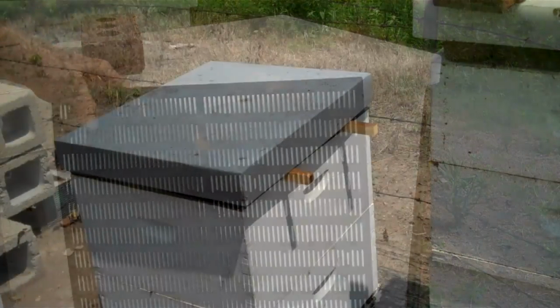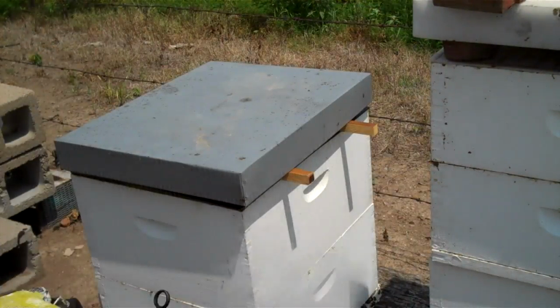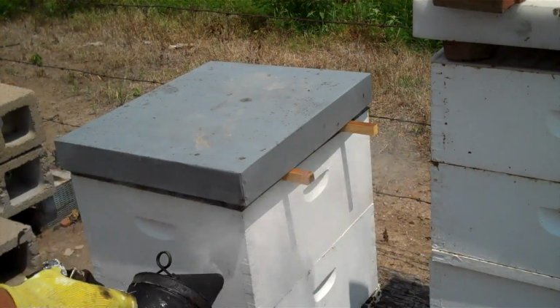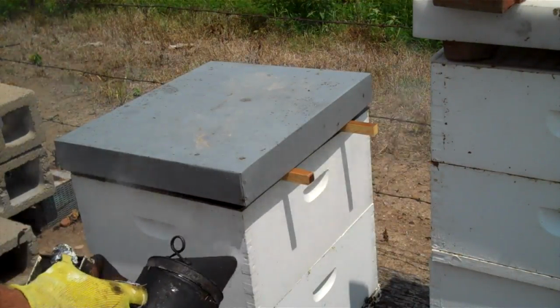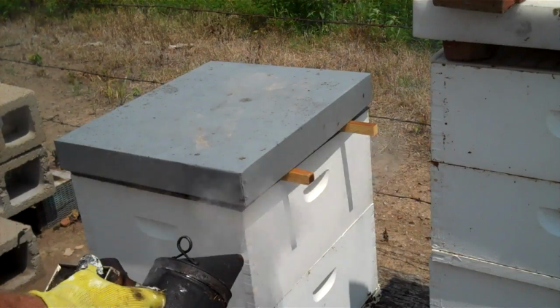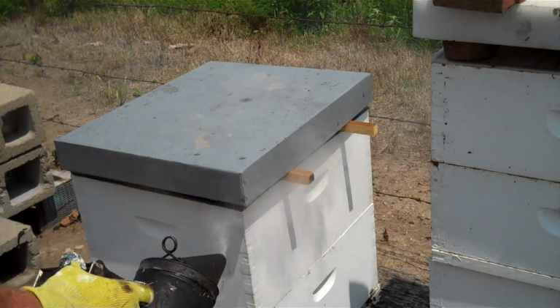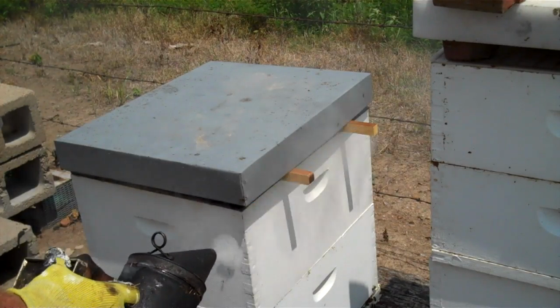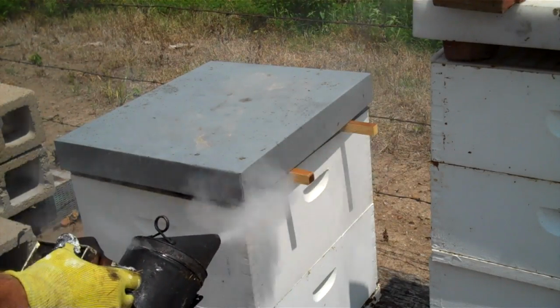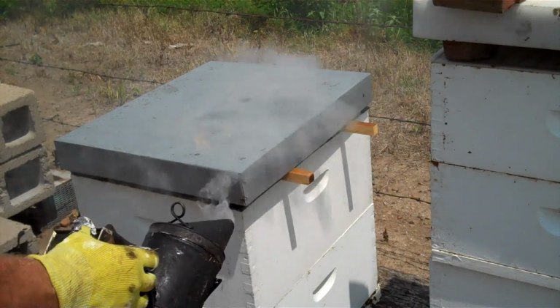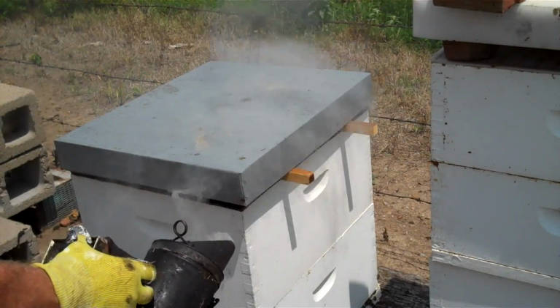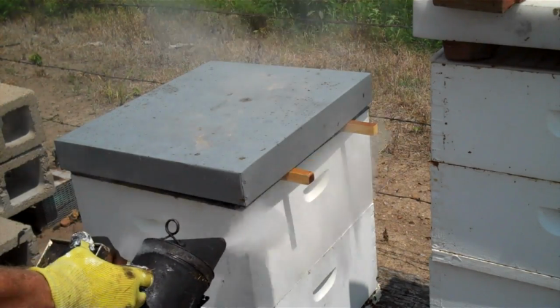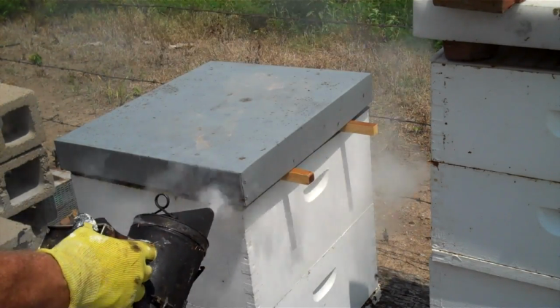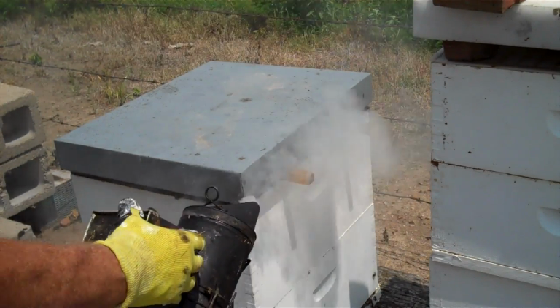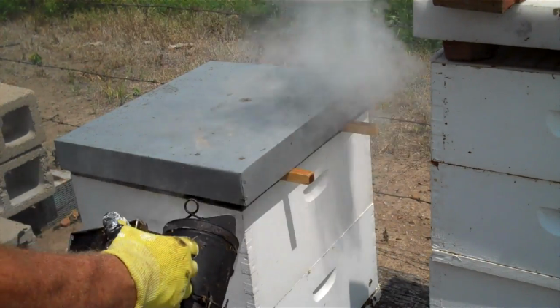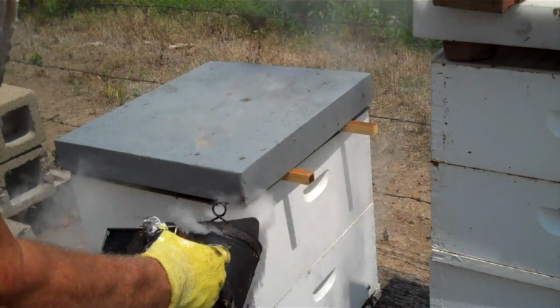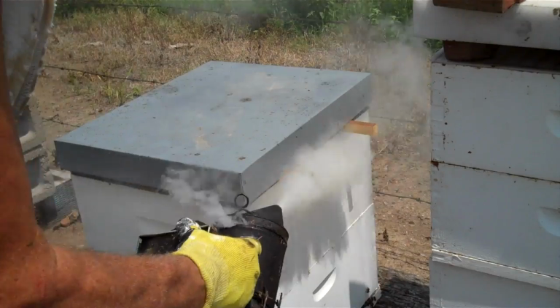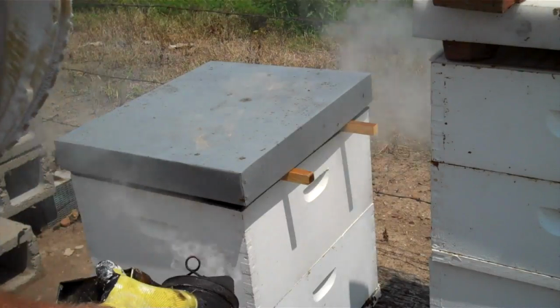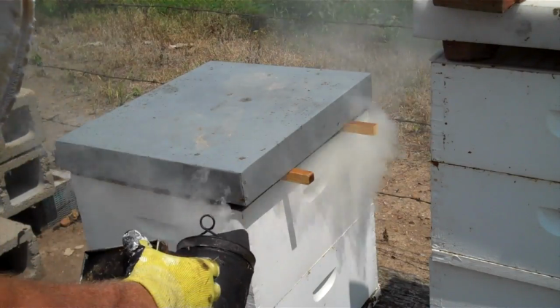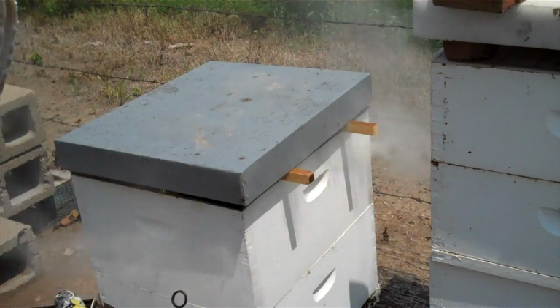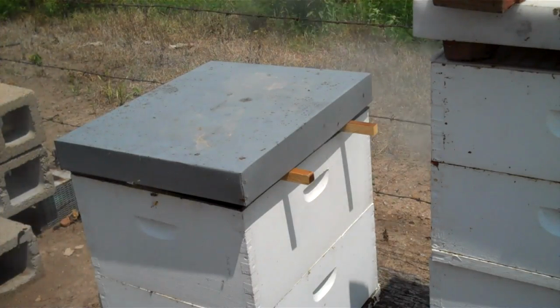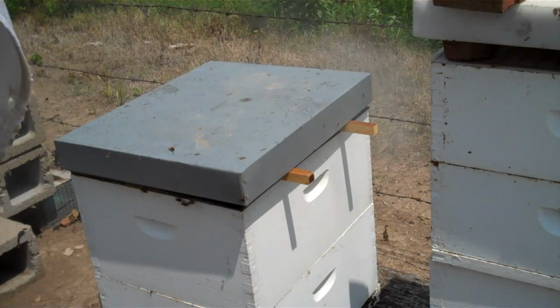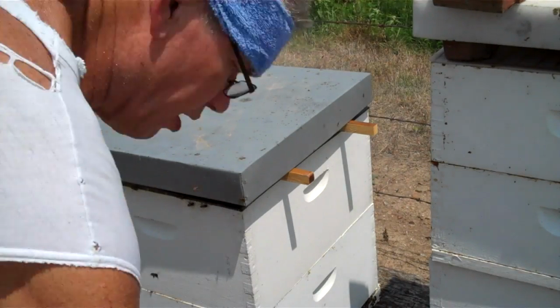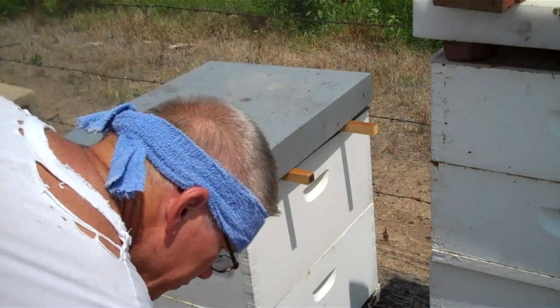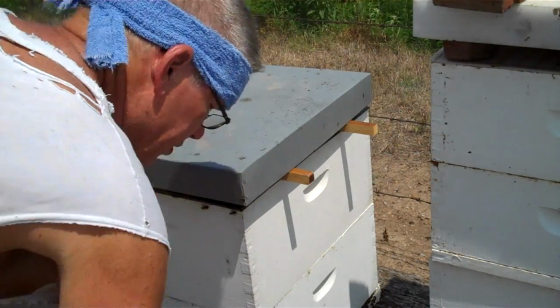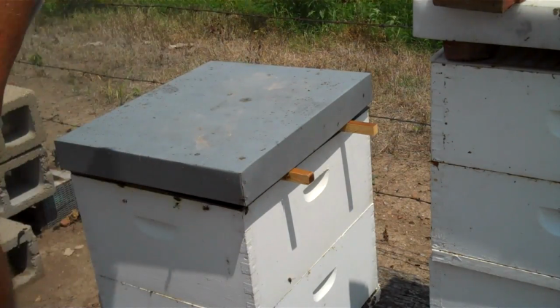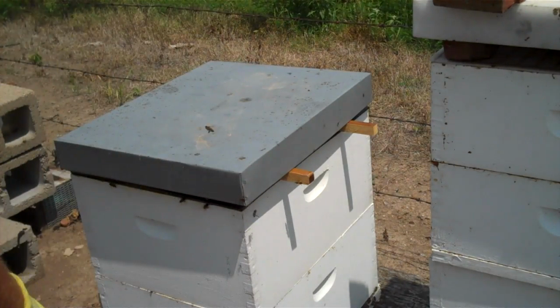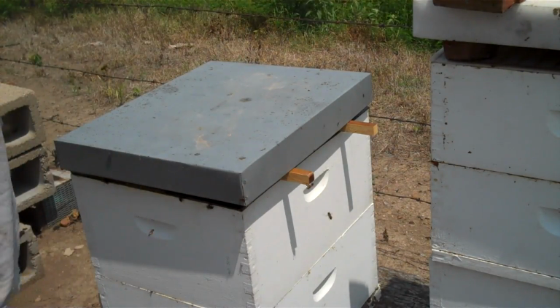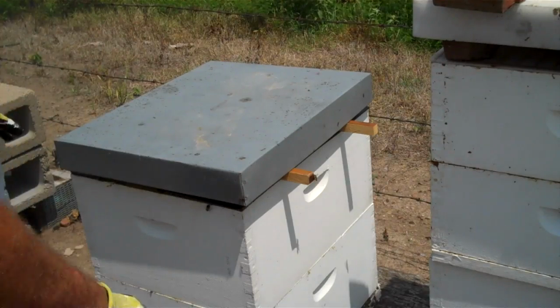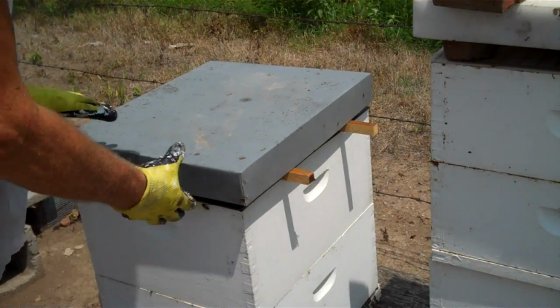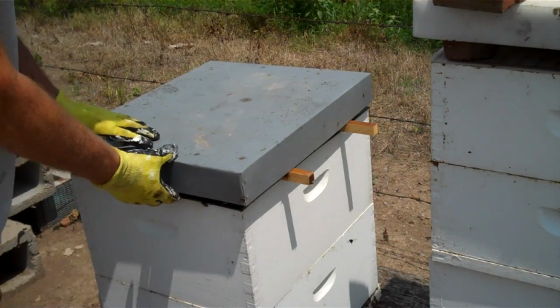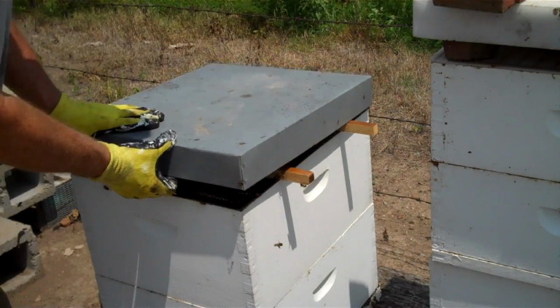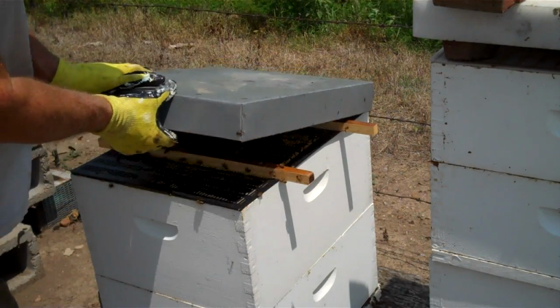Before I pull the top off I'll let a little smoke drift around the top of the hive. Now I'm going to take the top off.